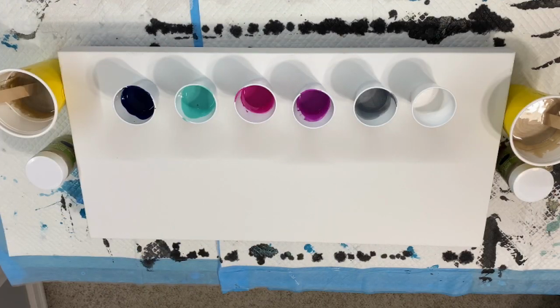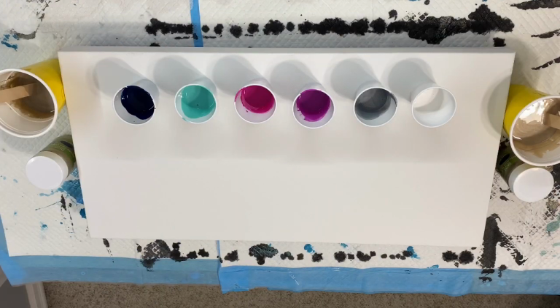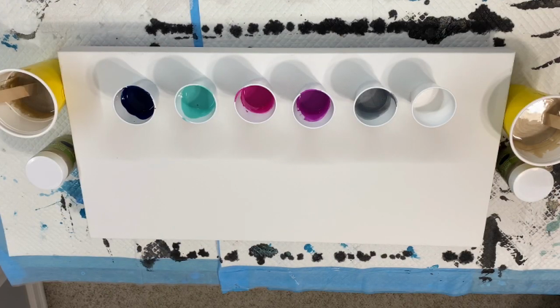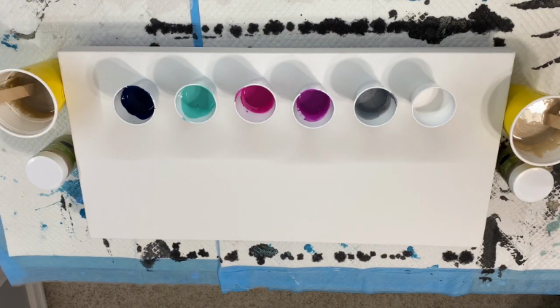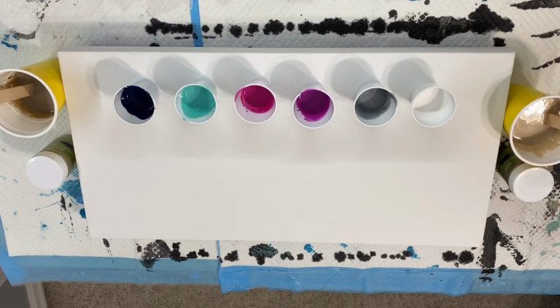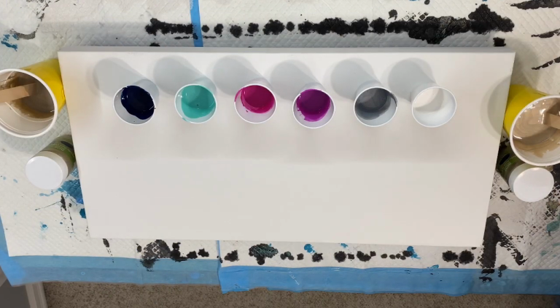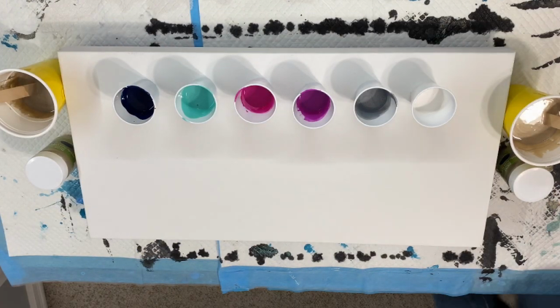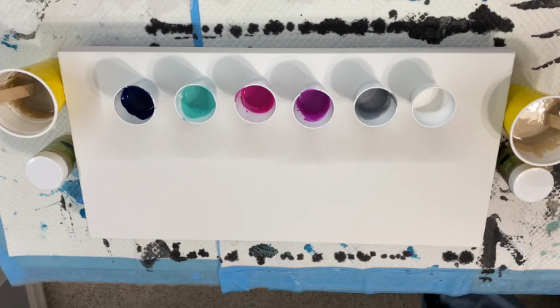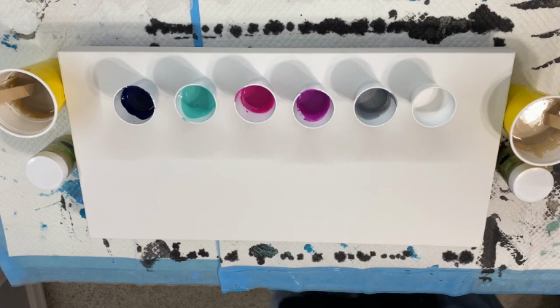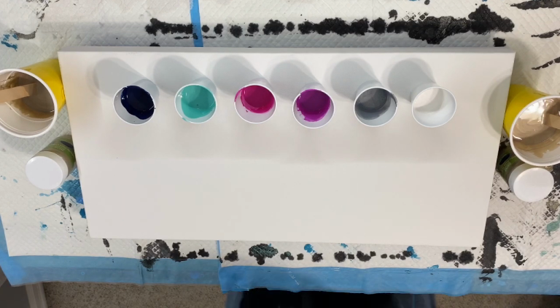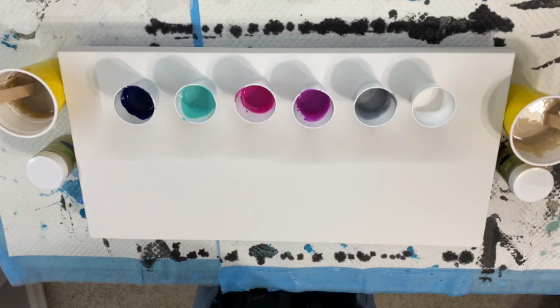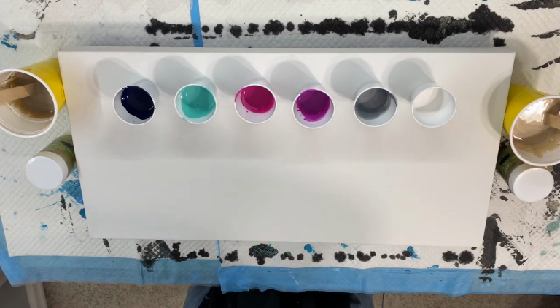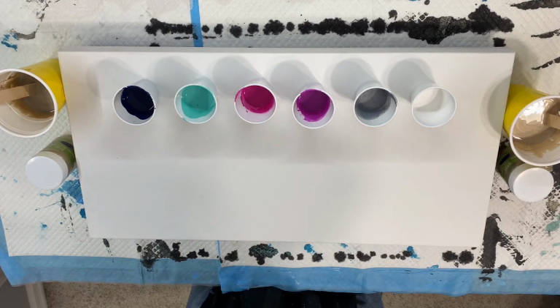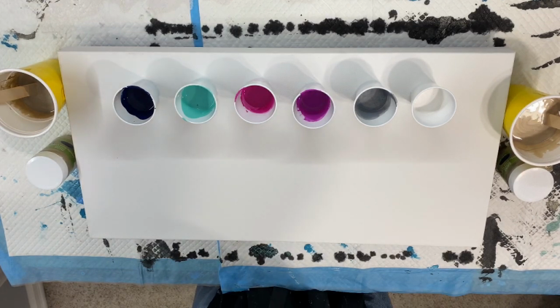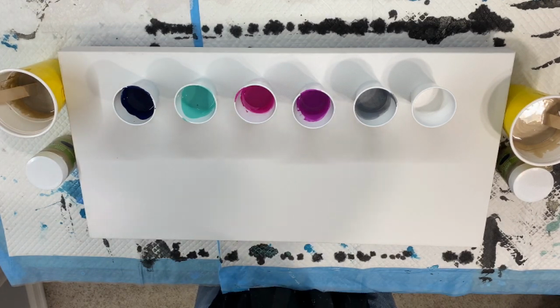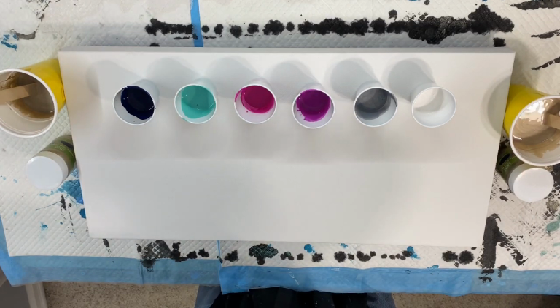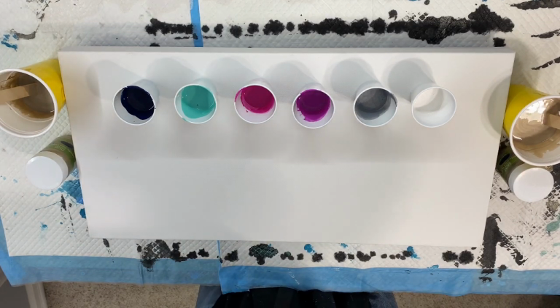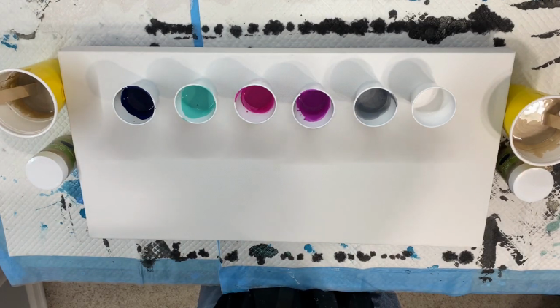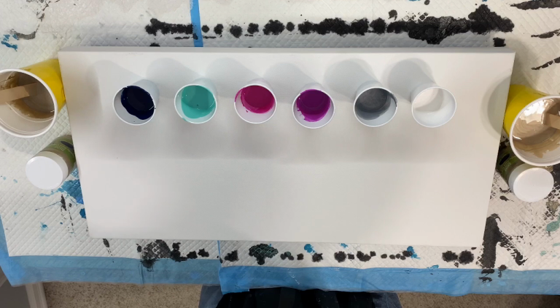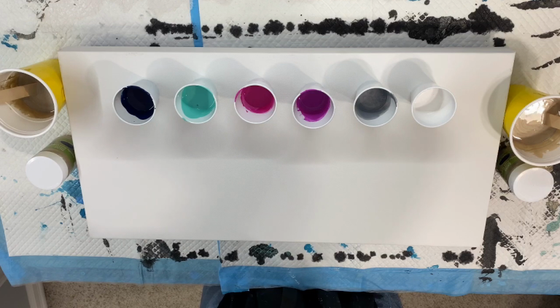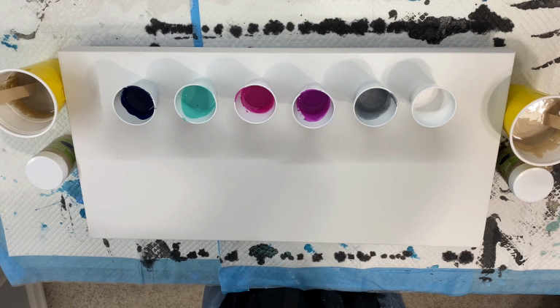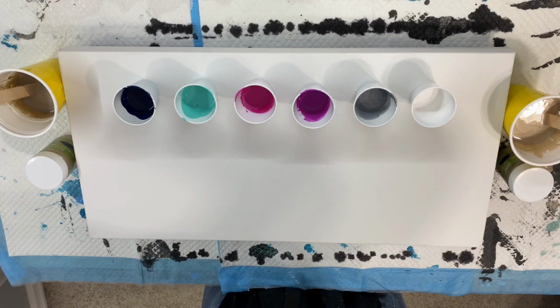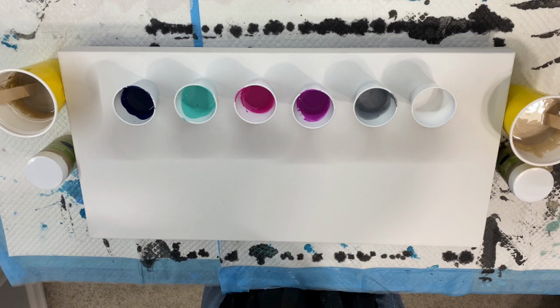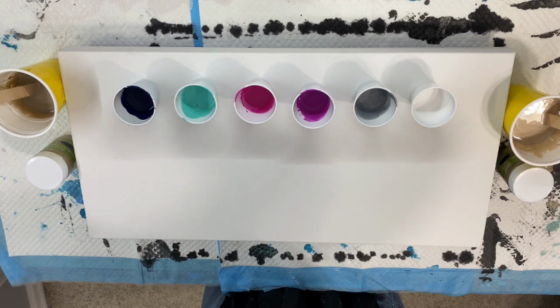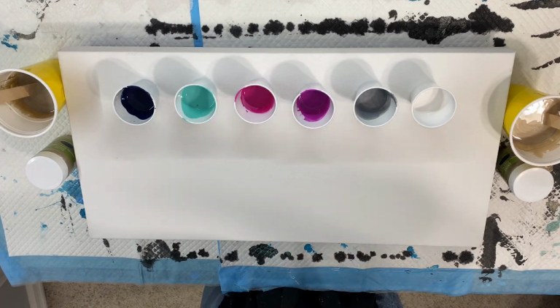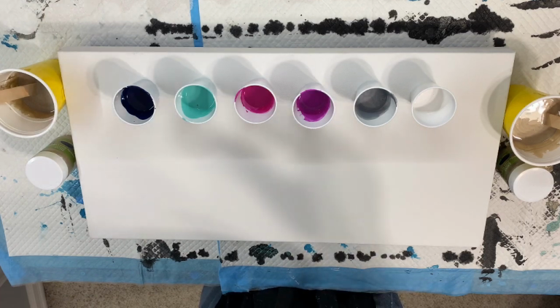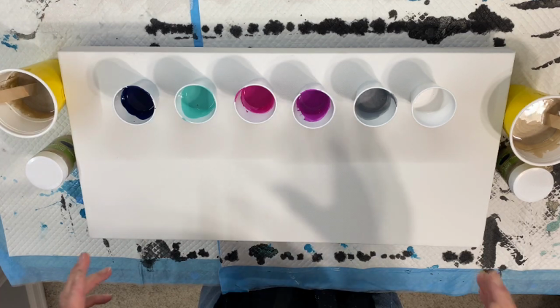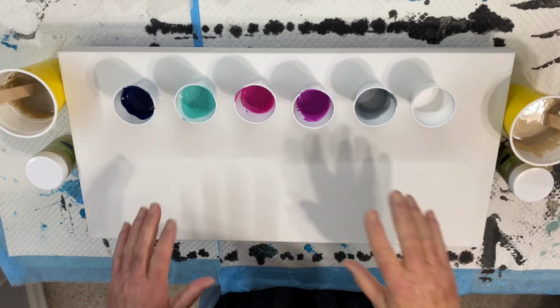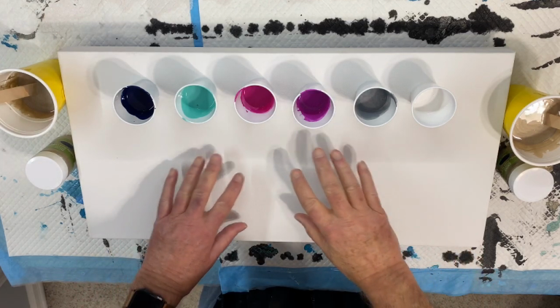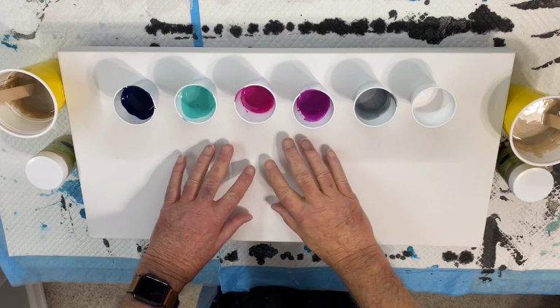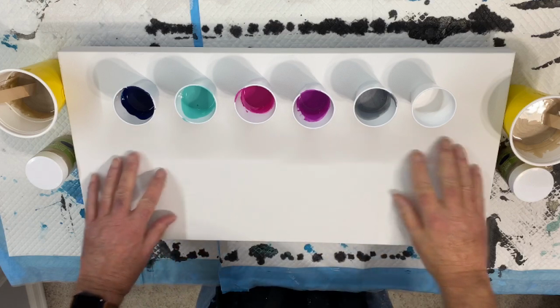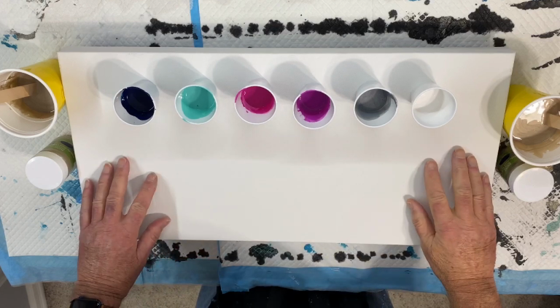Well, here we find ourselves again with another Paintball episode. I'm going to try something — I think I've said this before — something different. I'm going to do a split colored canvas.